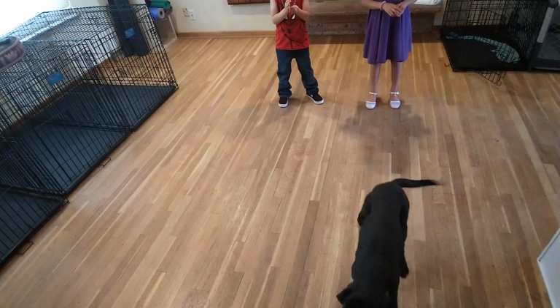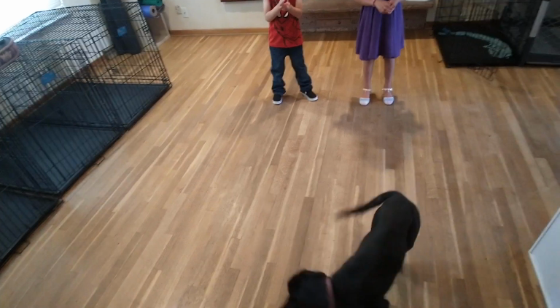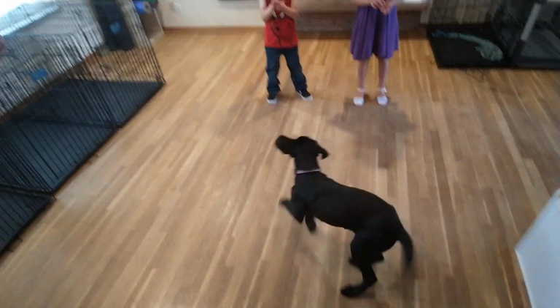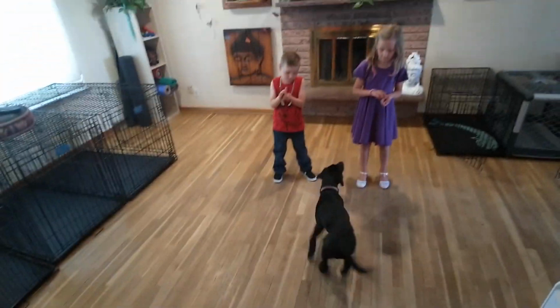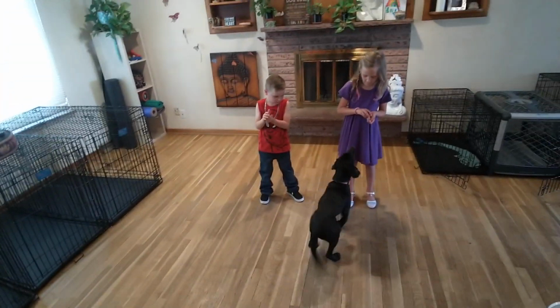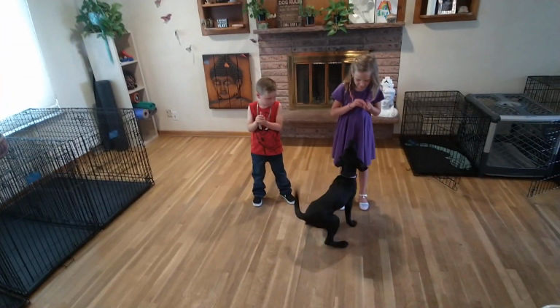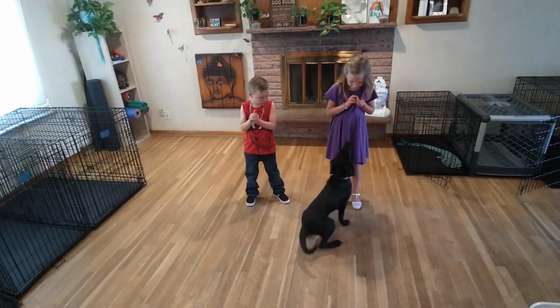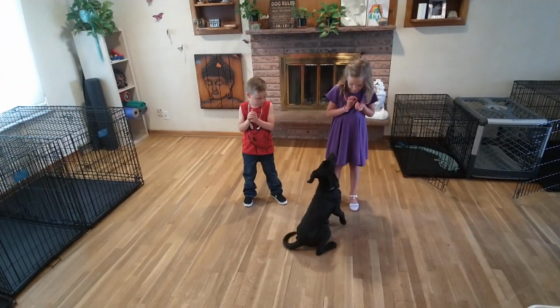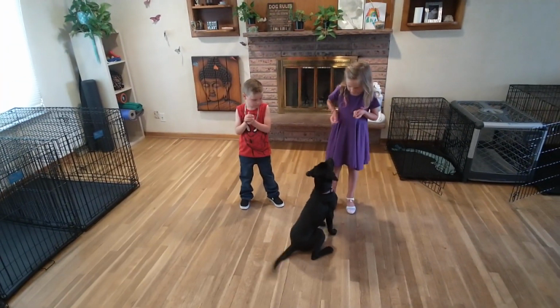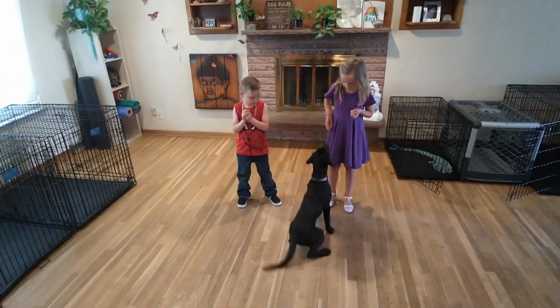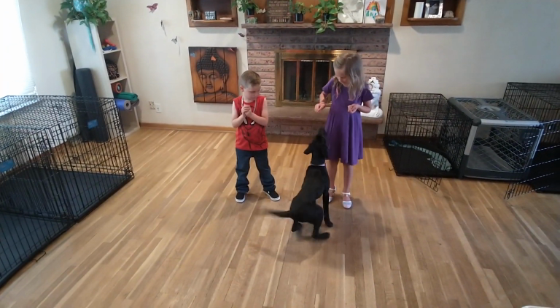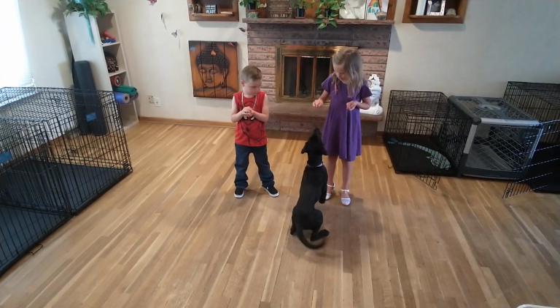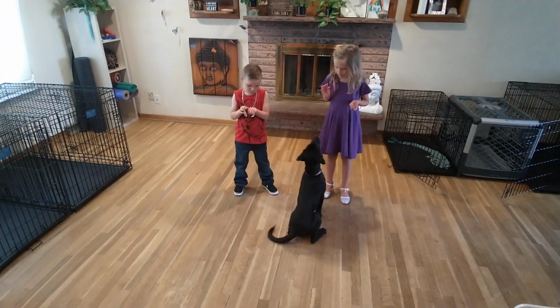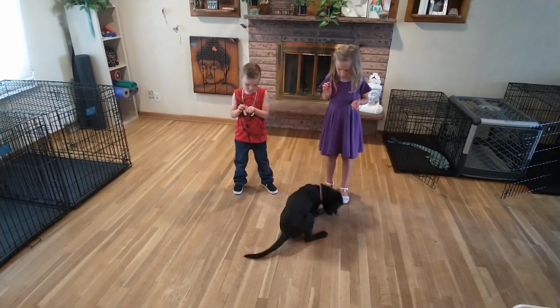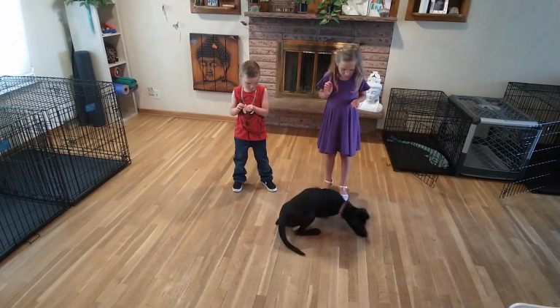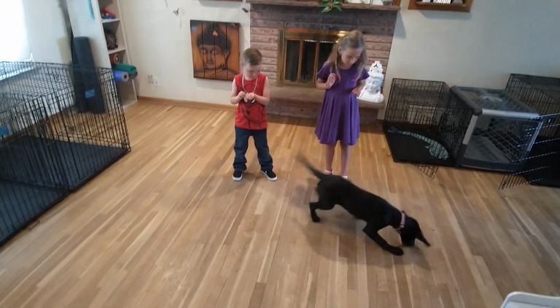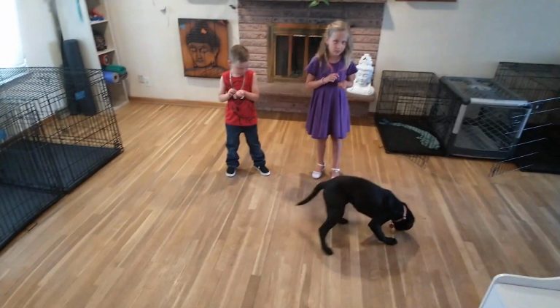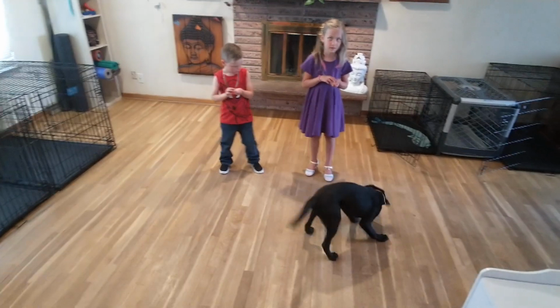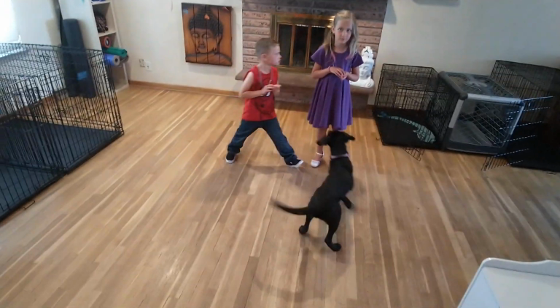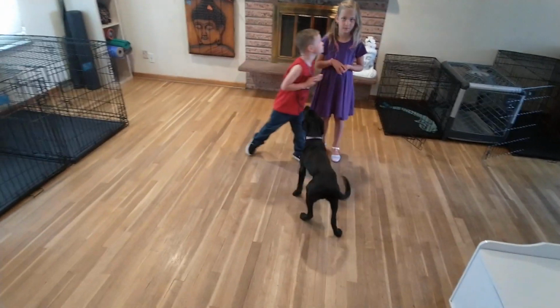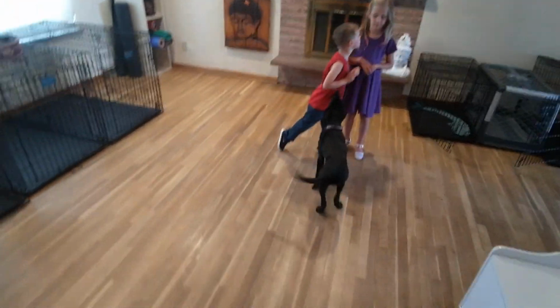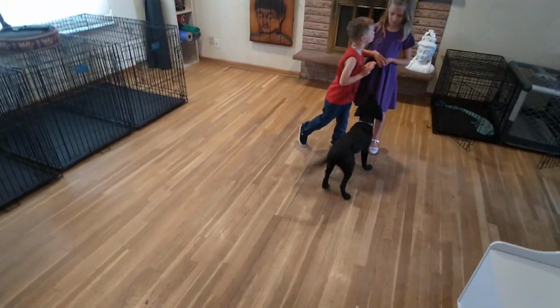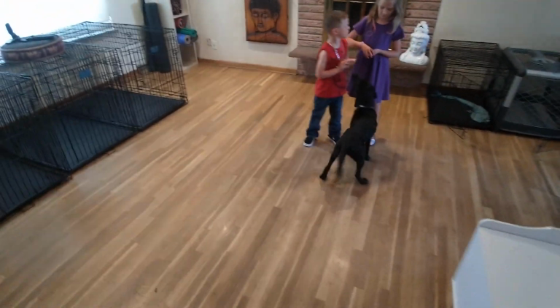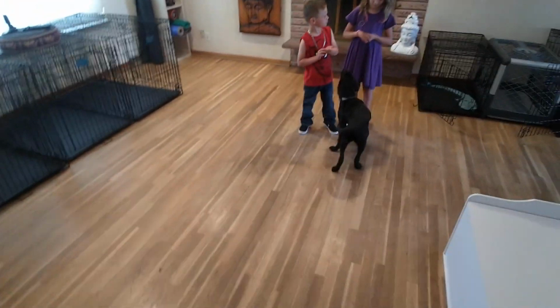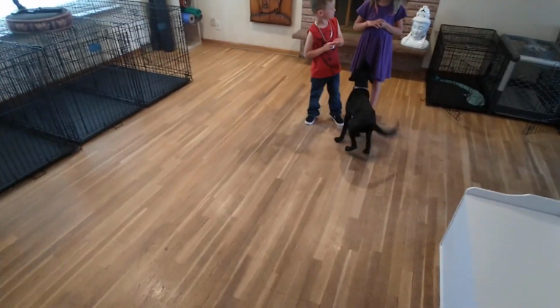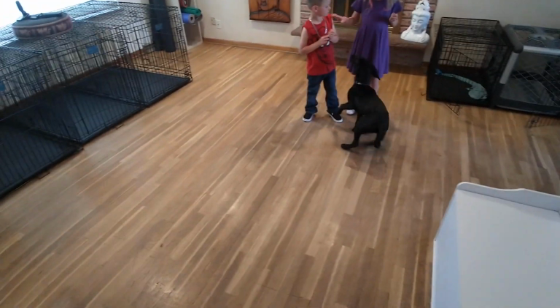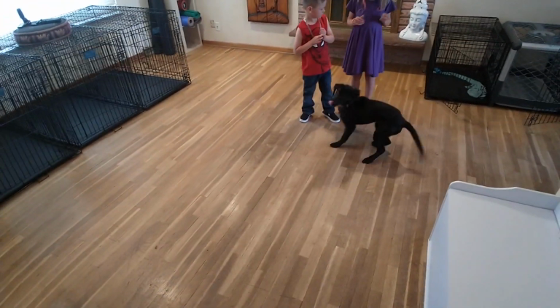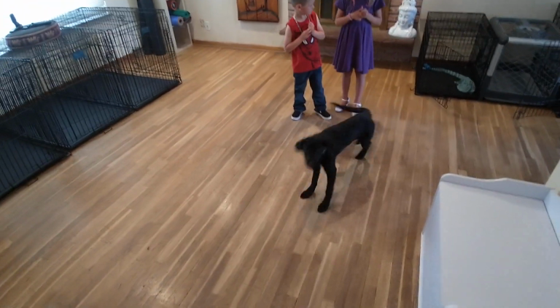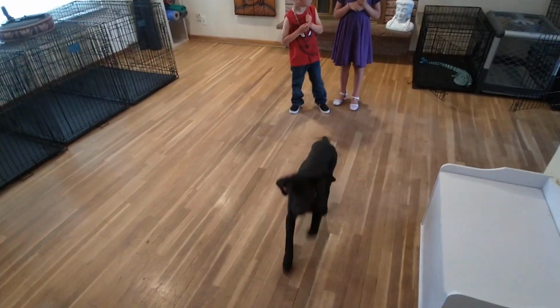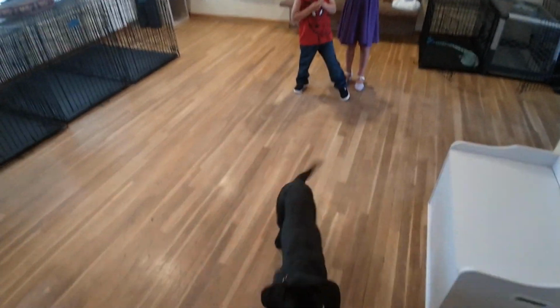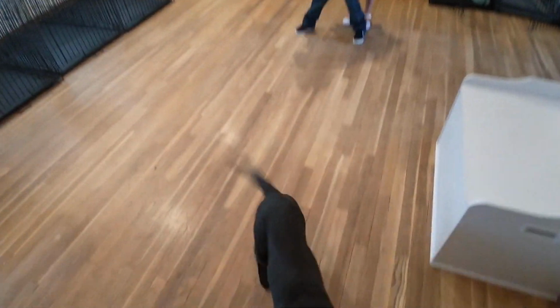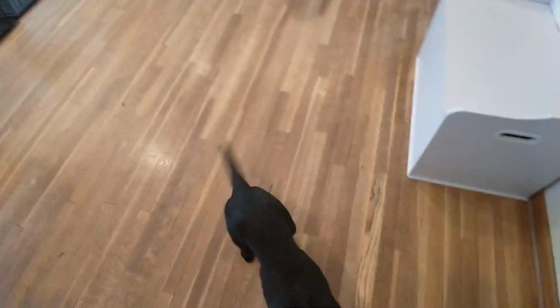Come. Winnie, space. Good girl. Treat it from the ground. Very good. Winnie, come. Winnie, come. Good.